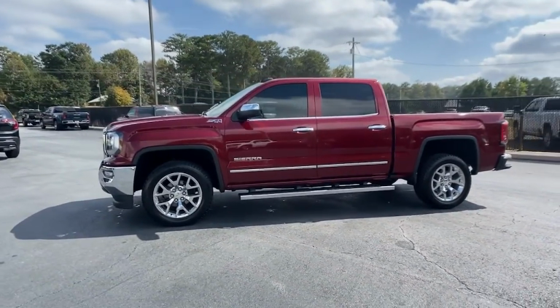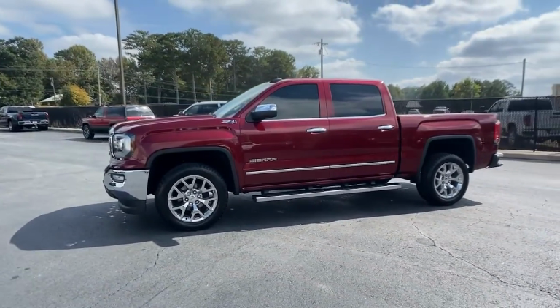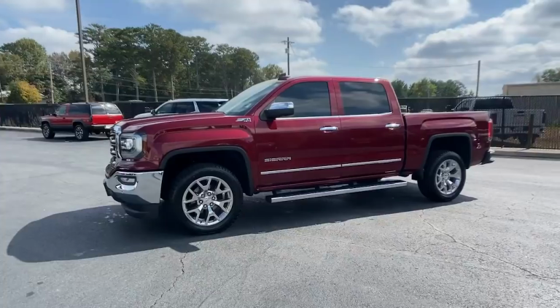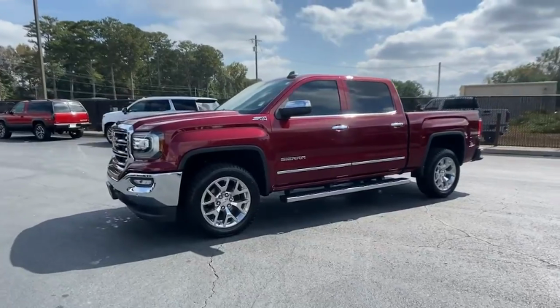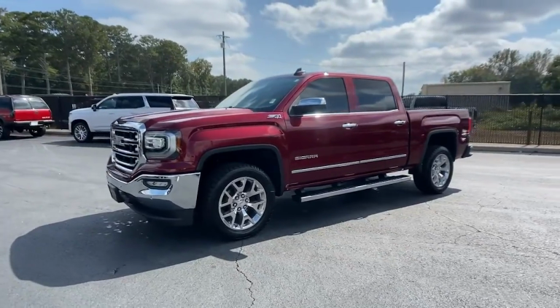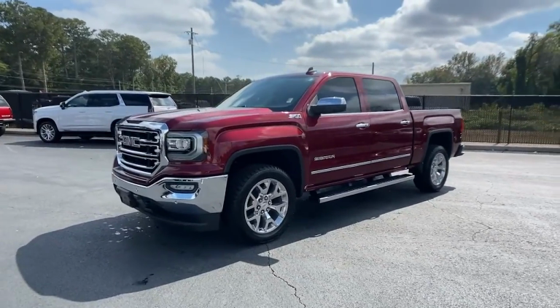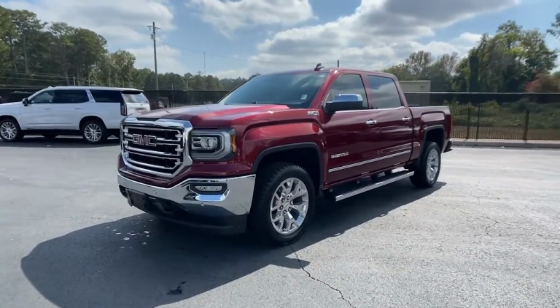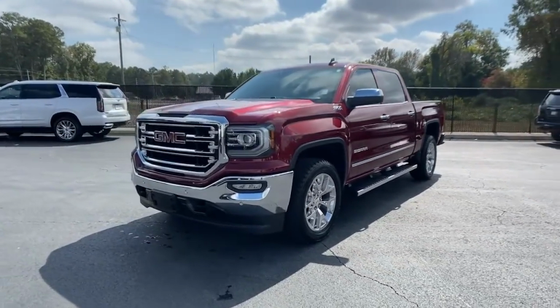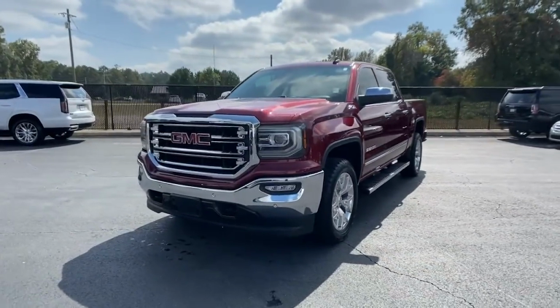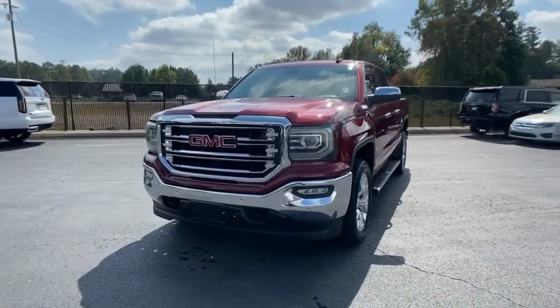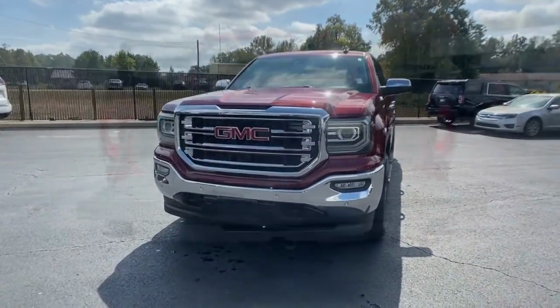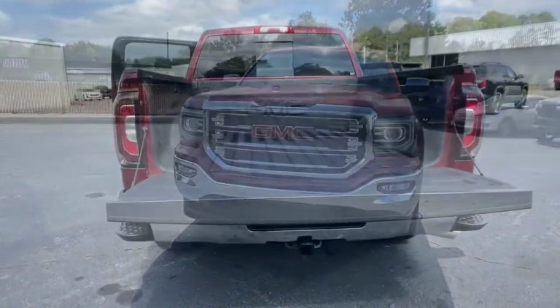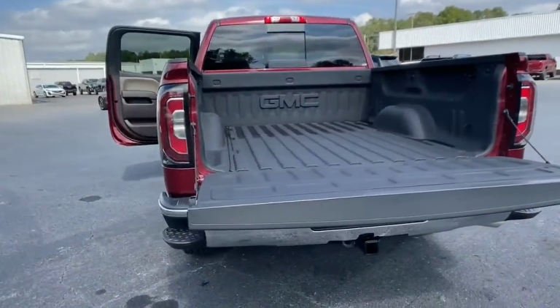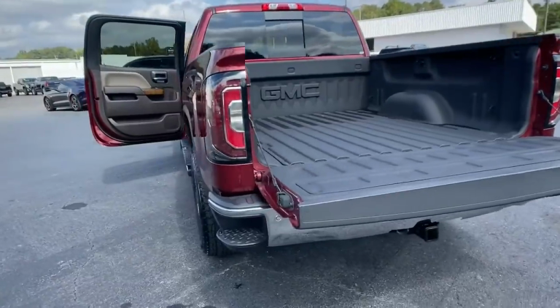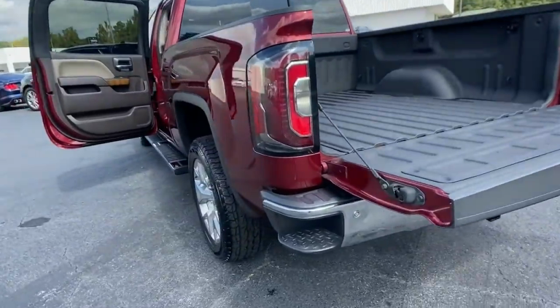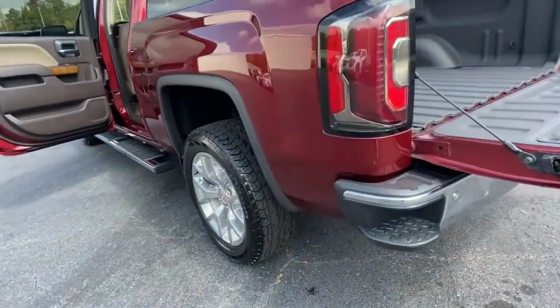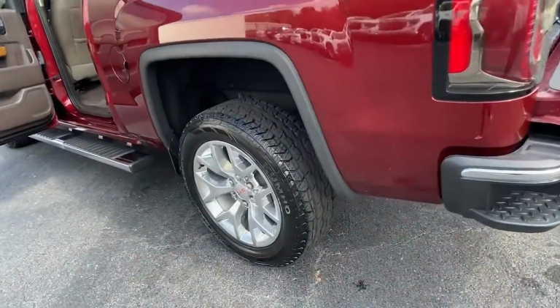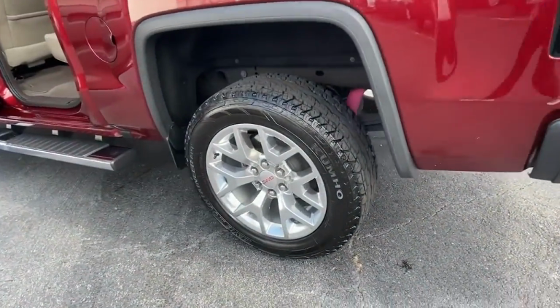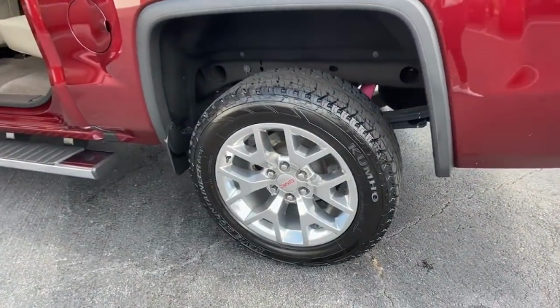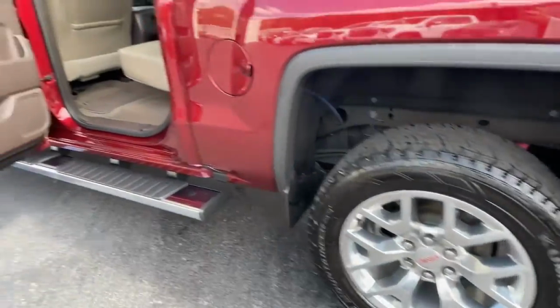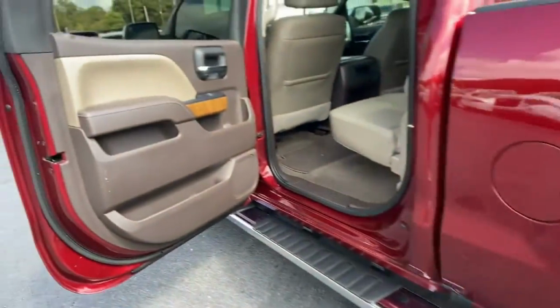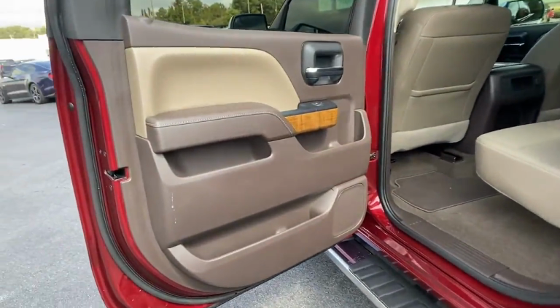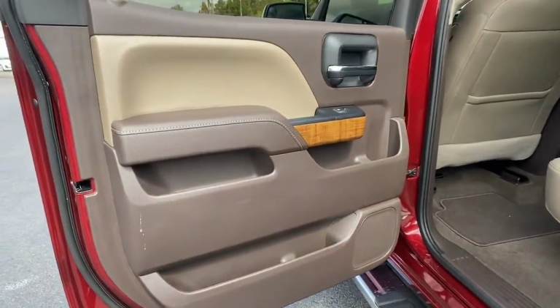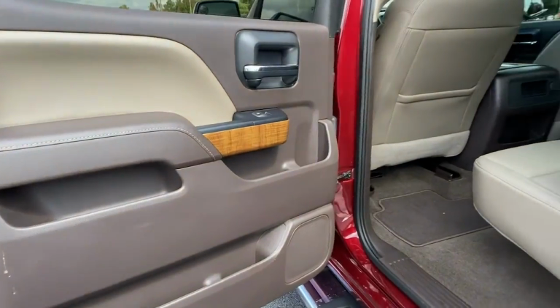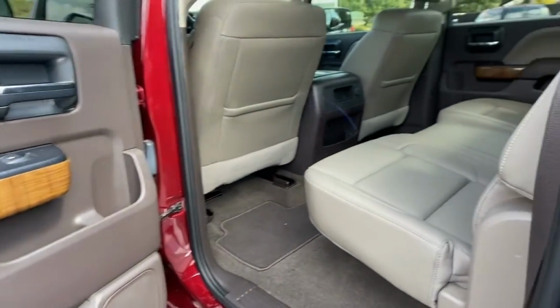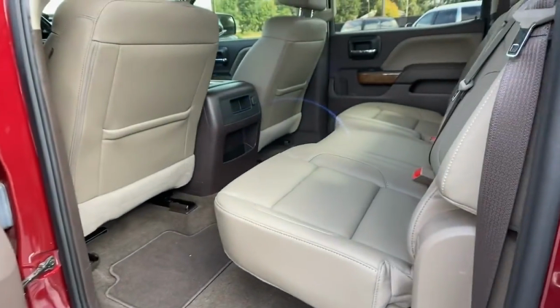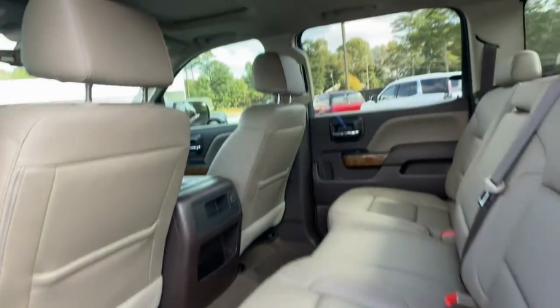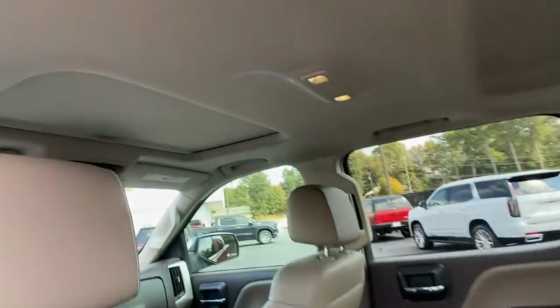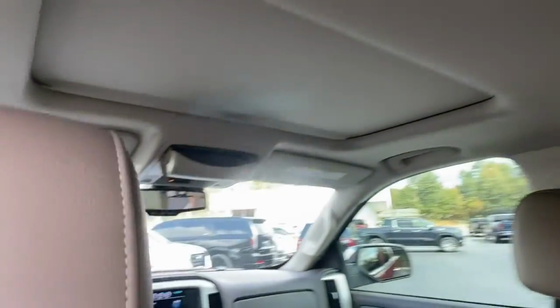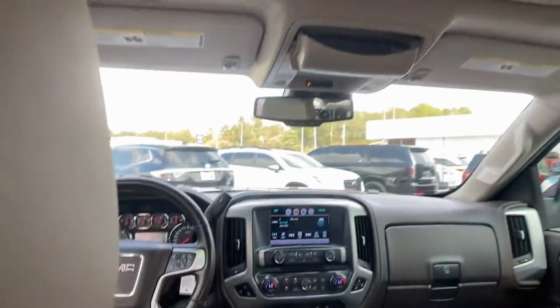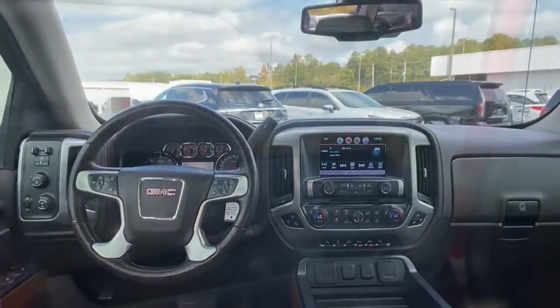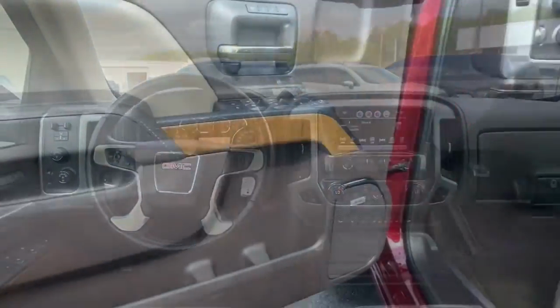These are just some of the great options this vehicle comes with: navigation system, keyless entry, sunroof/moonroof, heated driver's seat, backup camera, 4x4, power passenger seat, lane keeping assist, bed liner, and fog lamps.